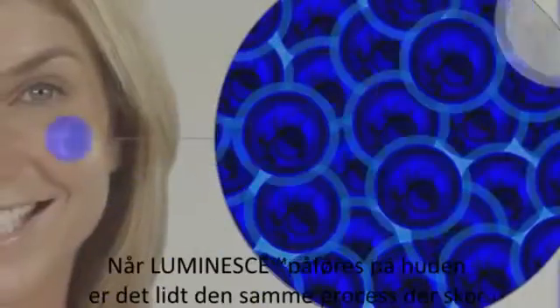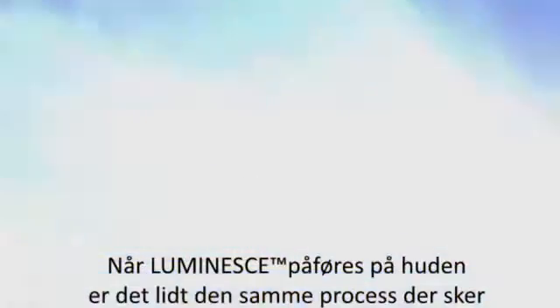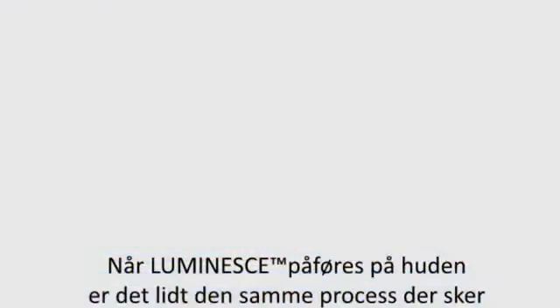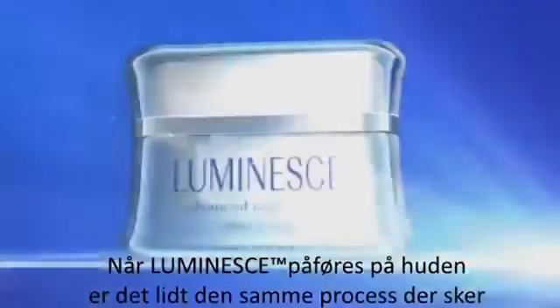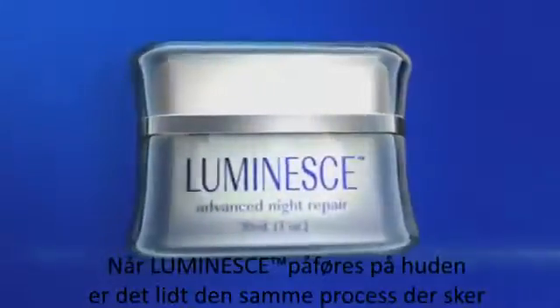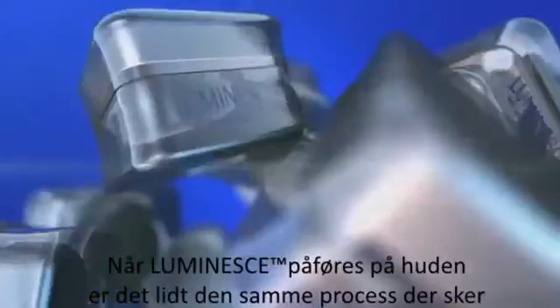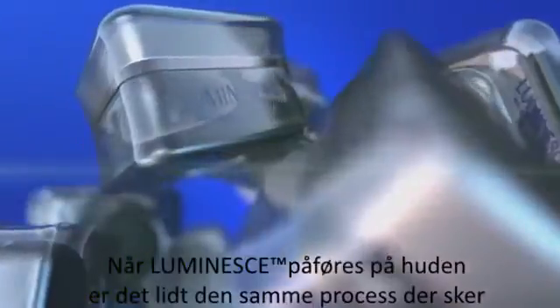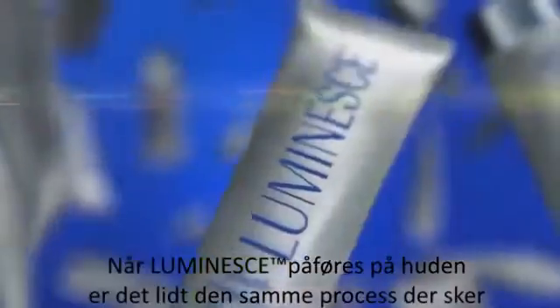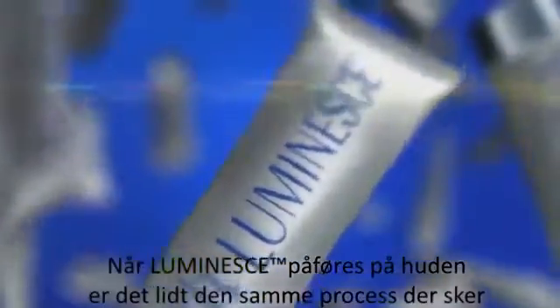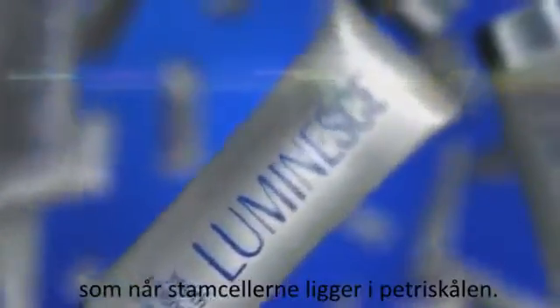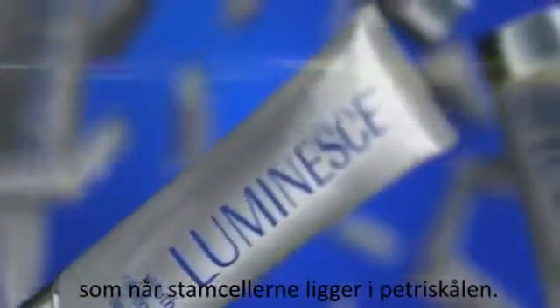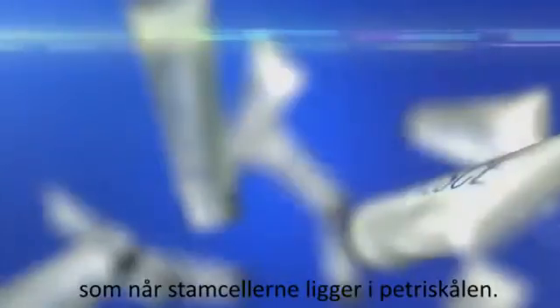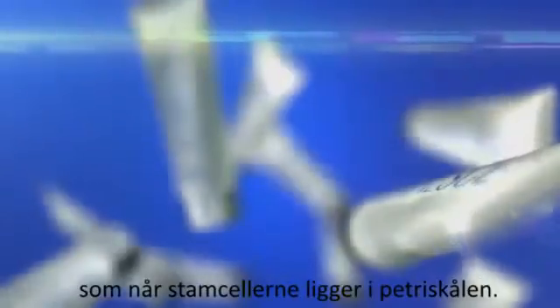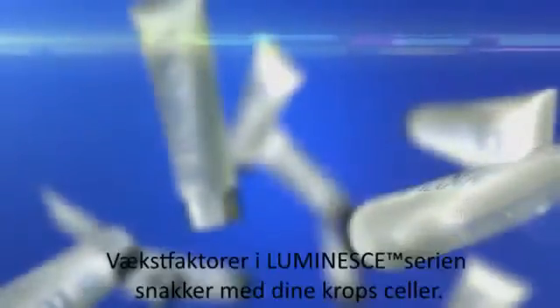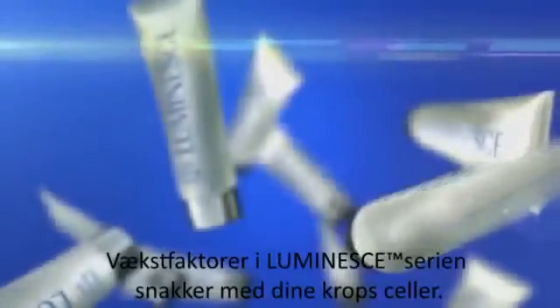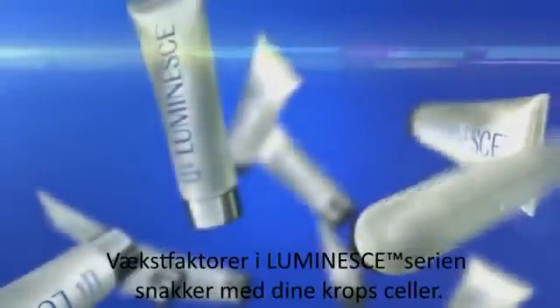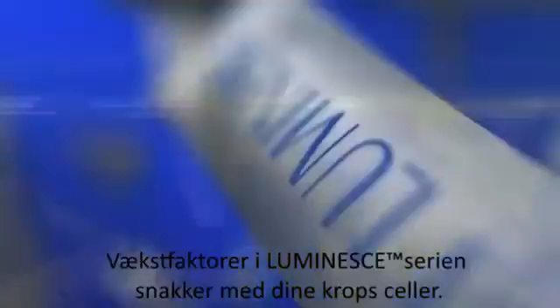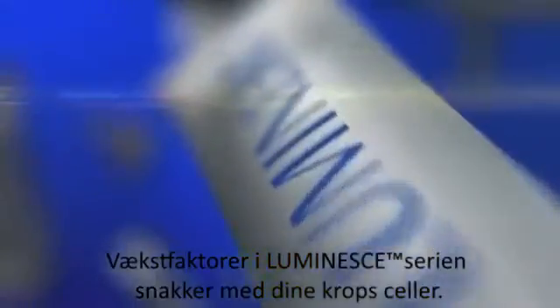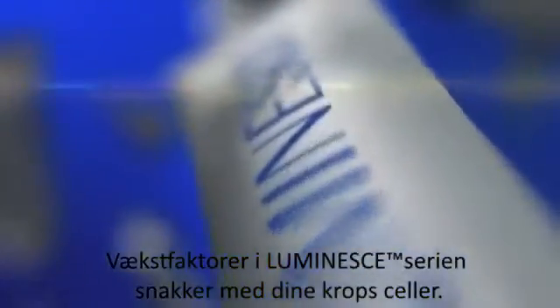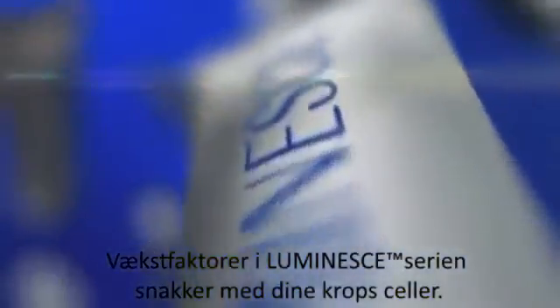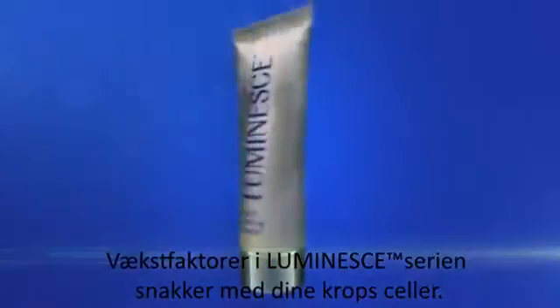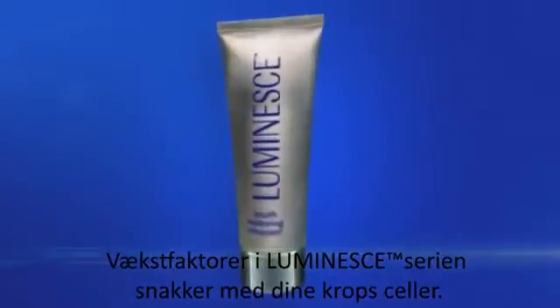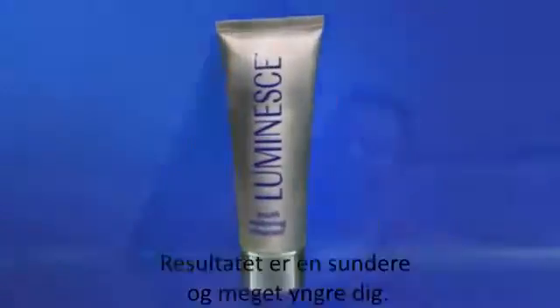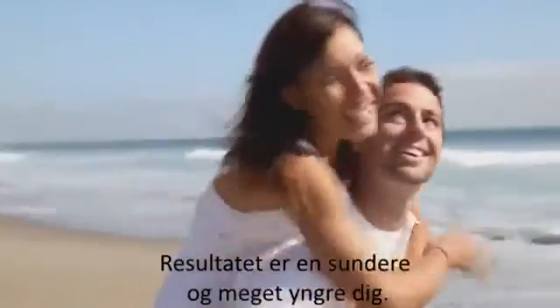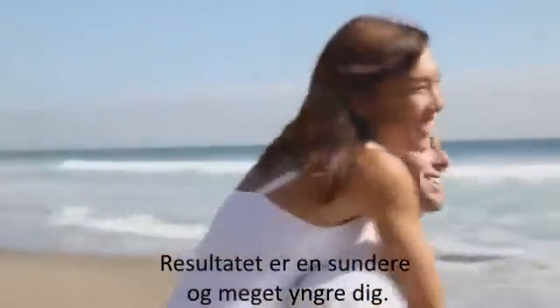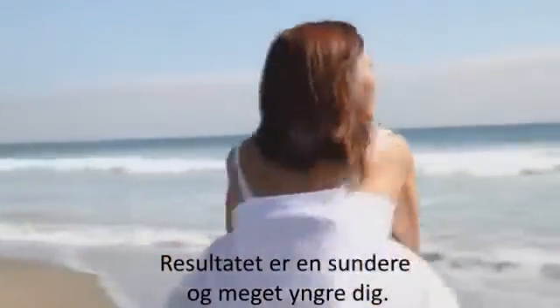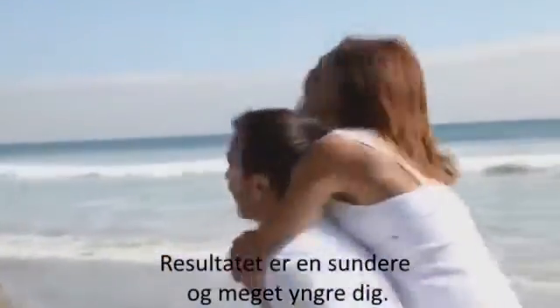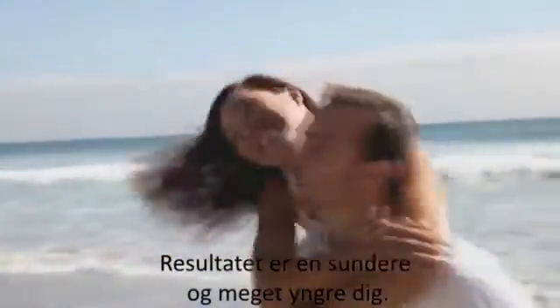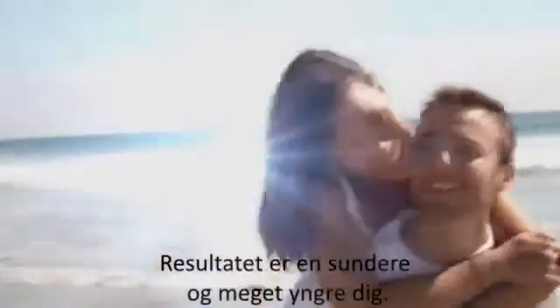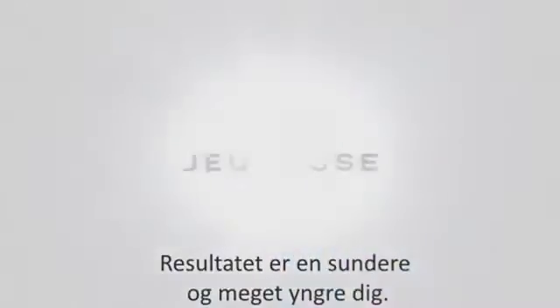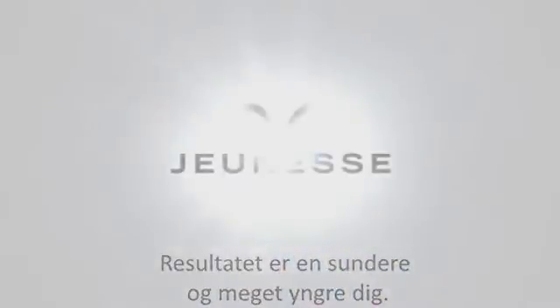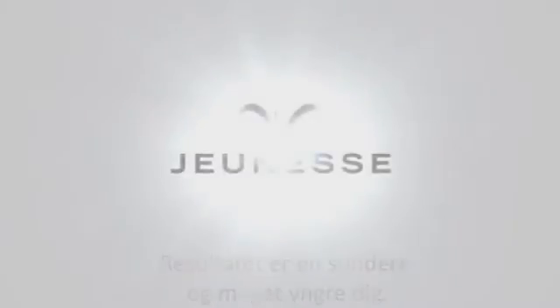When Luminesse is applied to your skin, it's like the same process that the stem cells go through in the petri dish. Growth factors in the Luminesse products talk to your body's cells. The result? A healthier, much younger, better-looking you.